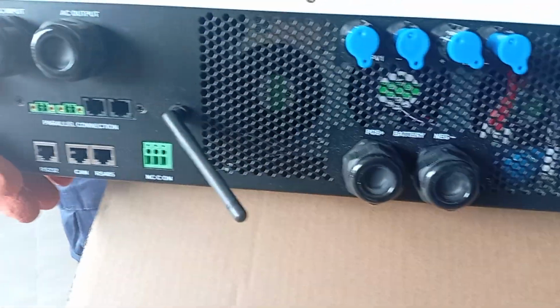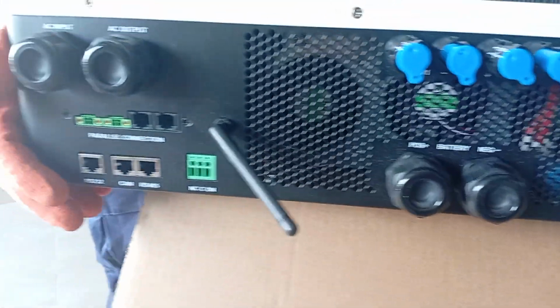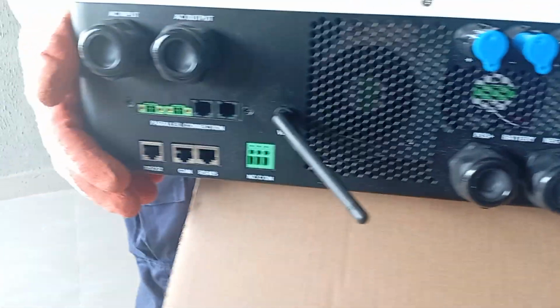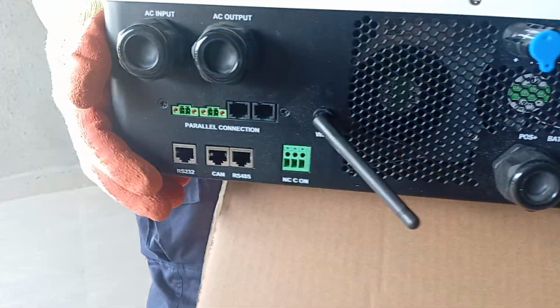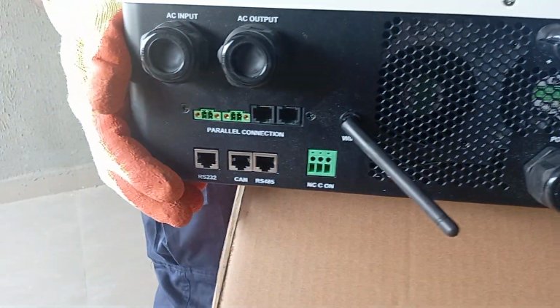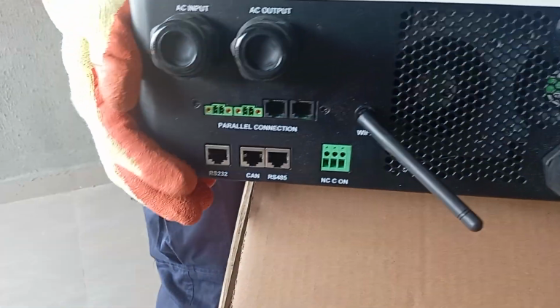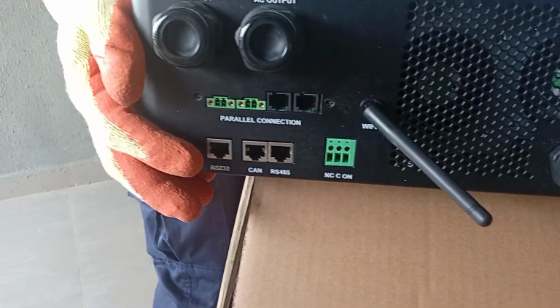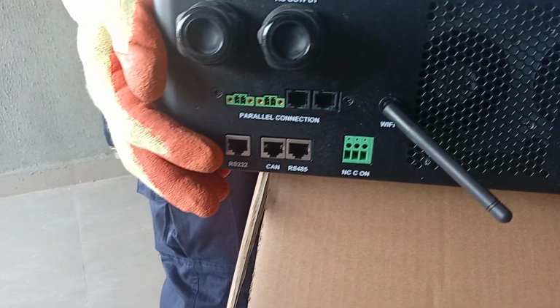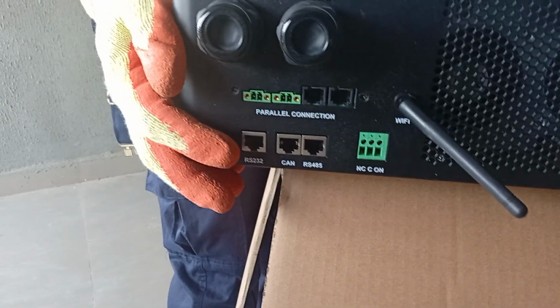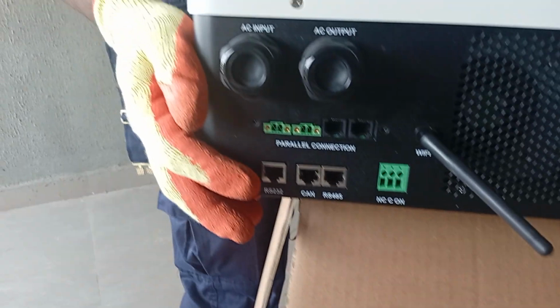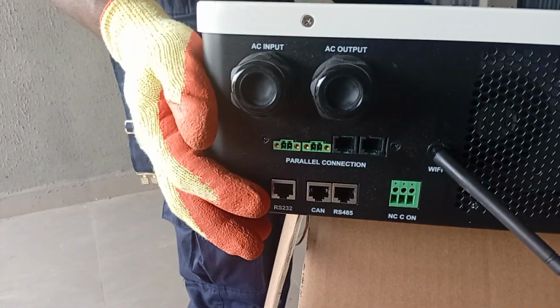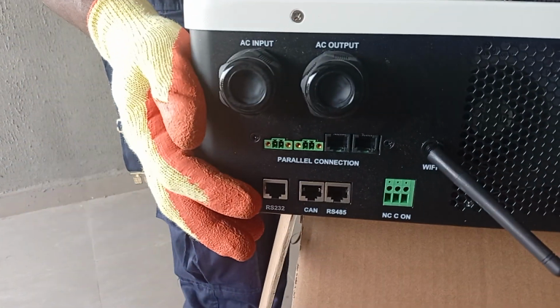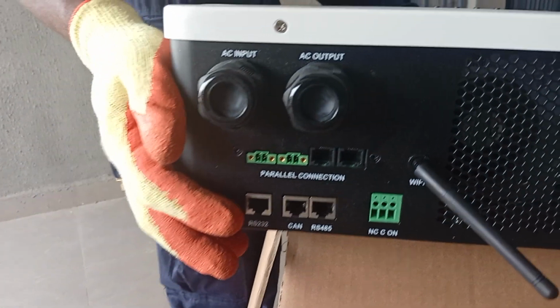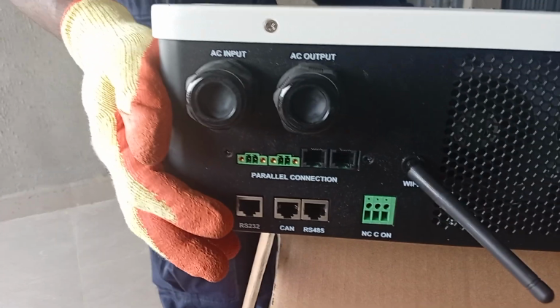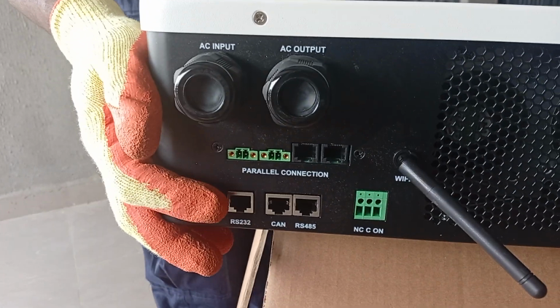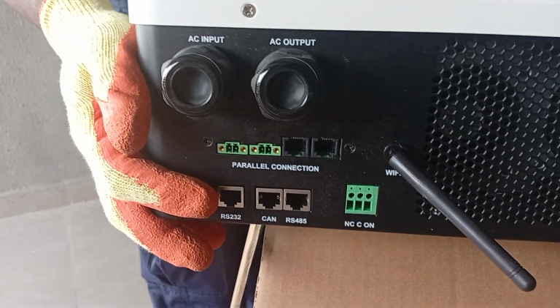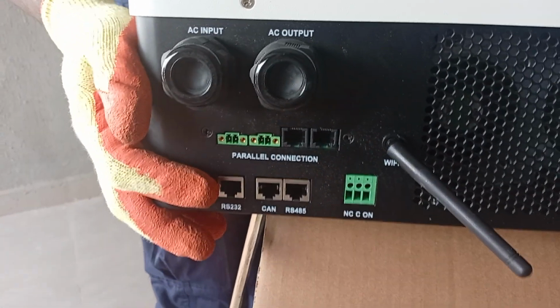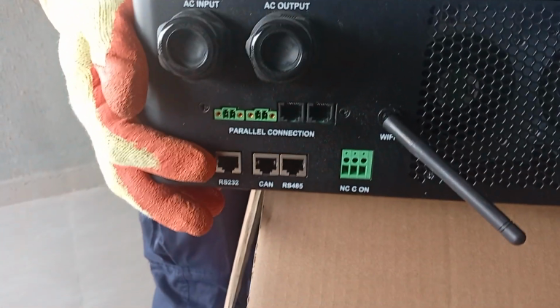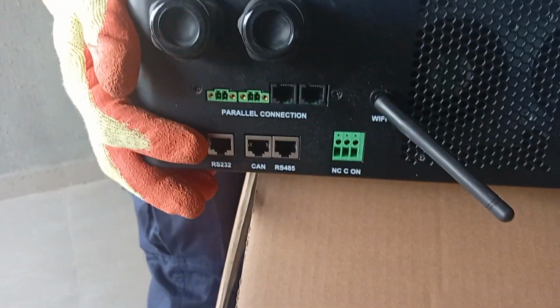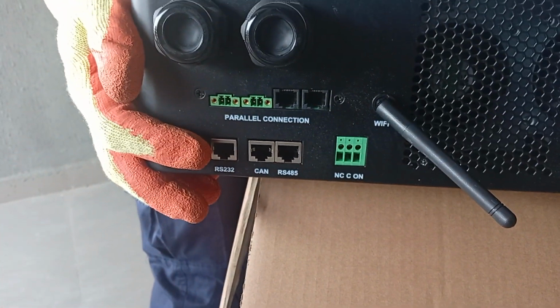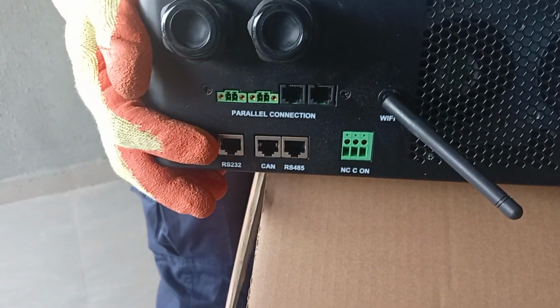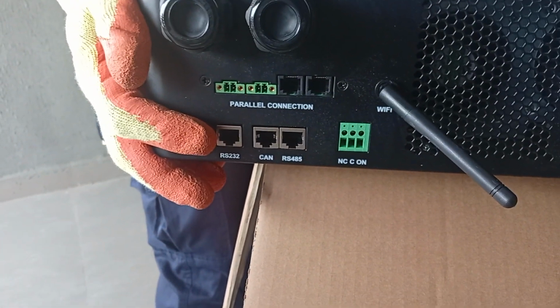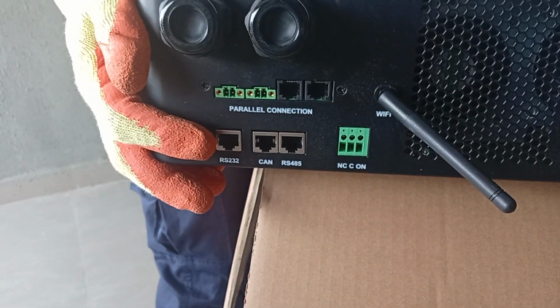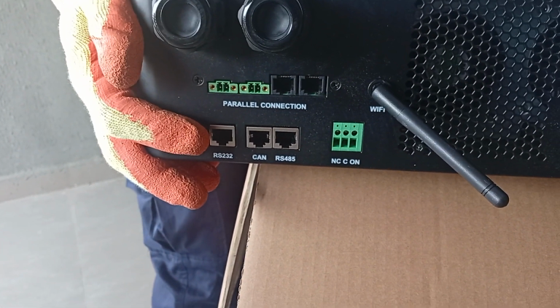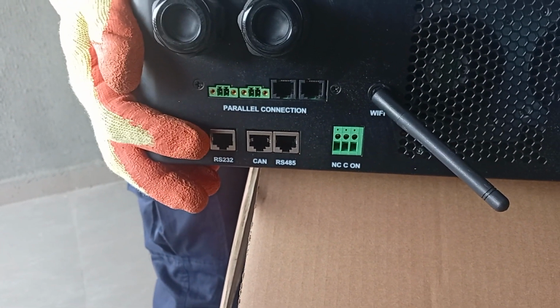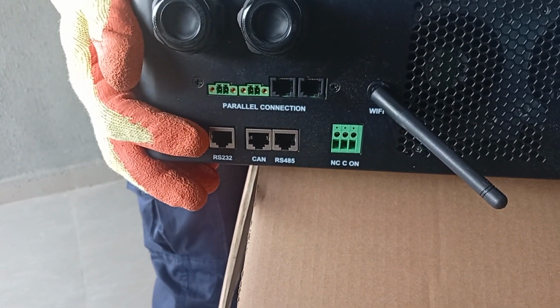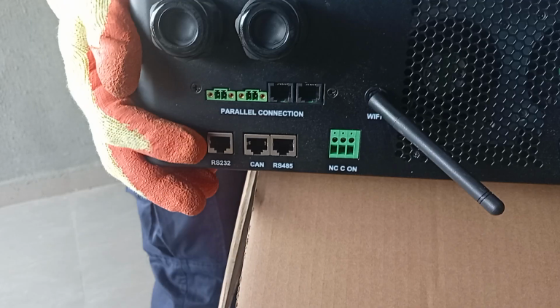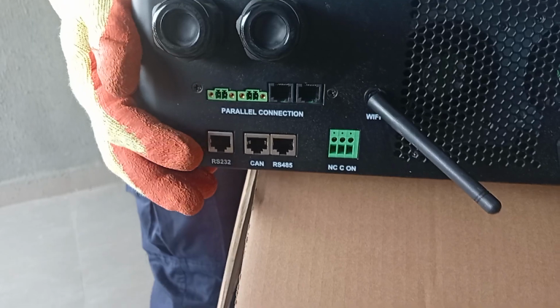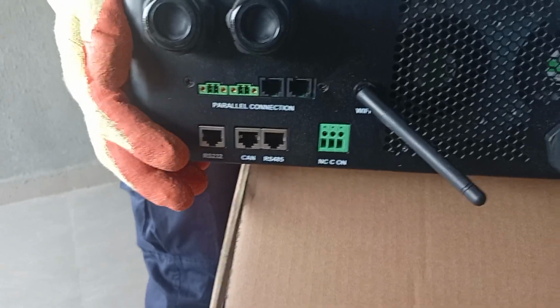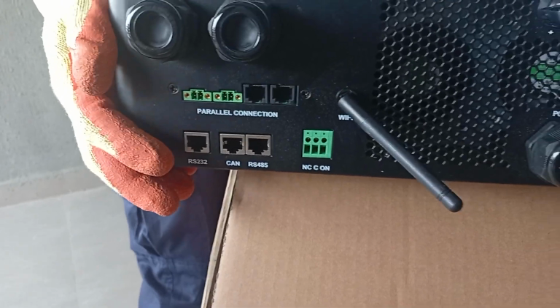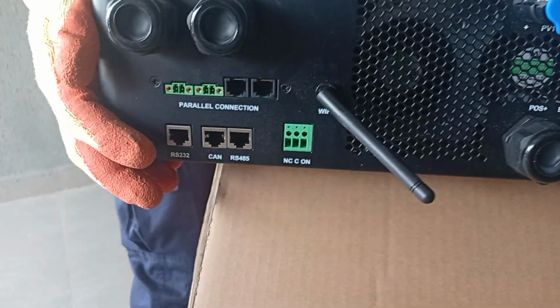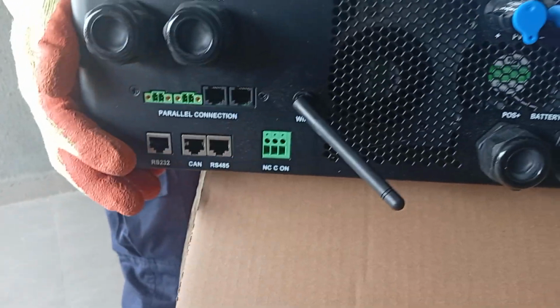This is the battery terminal. It also has Wi-Fi for connection and parallel communication ports.